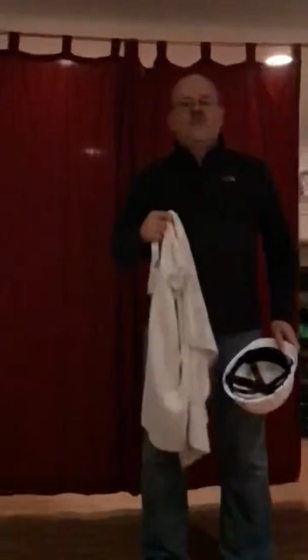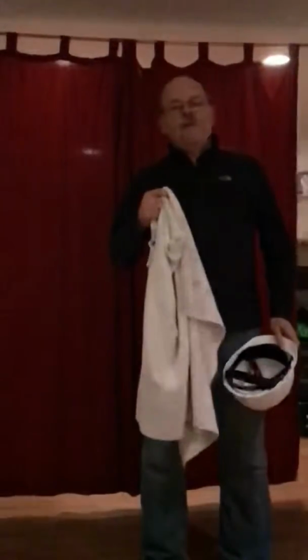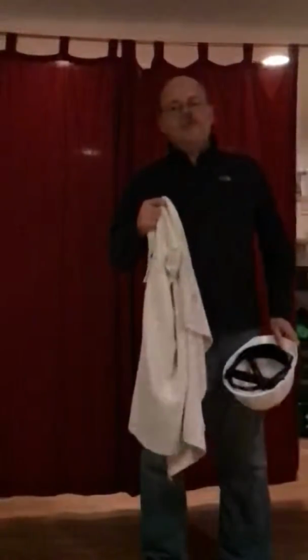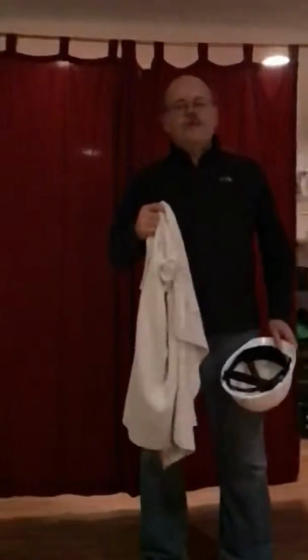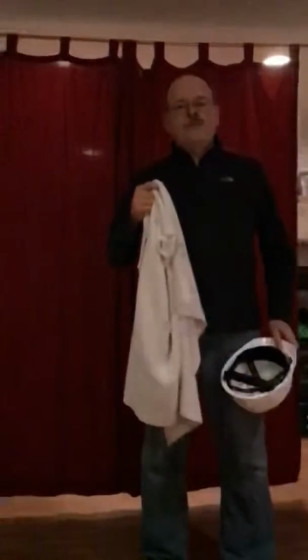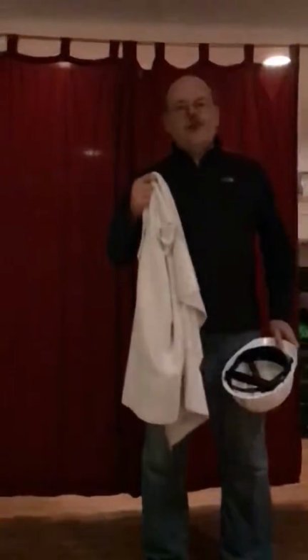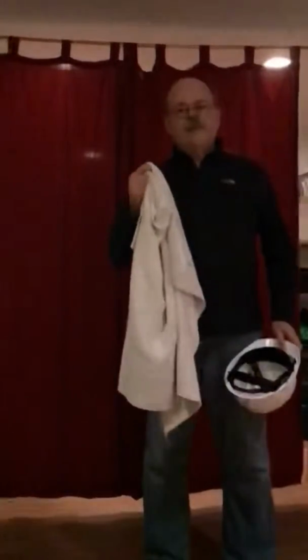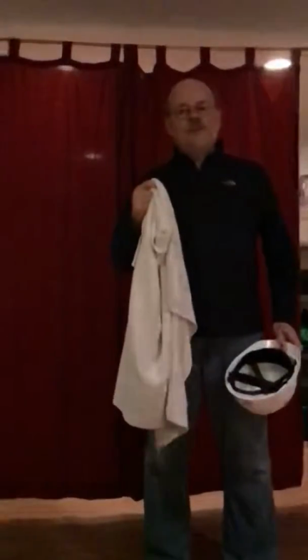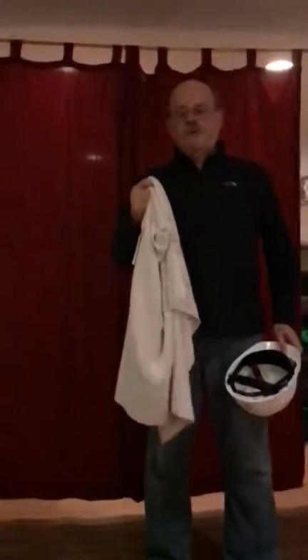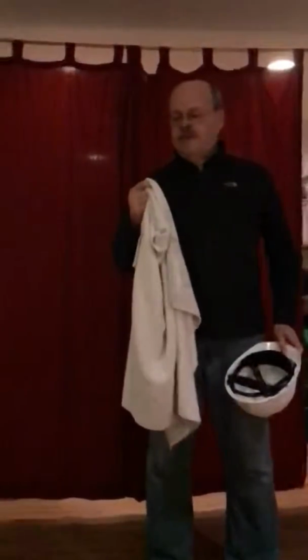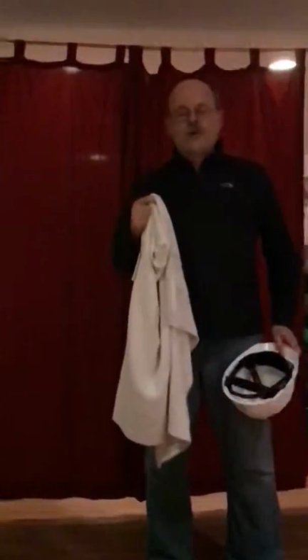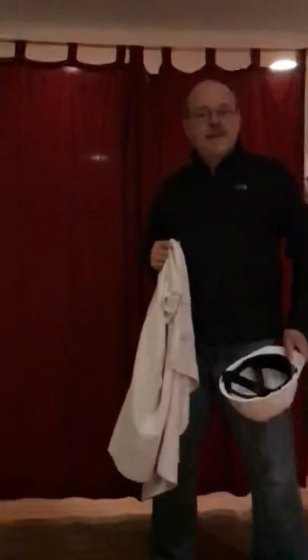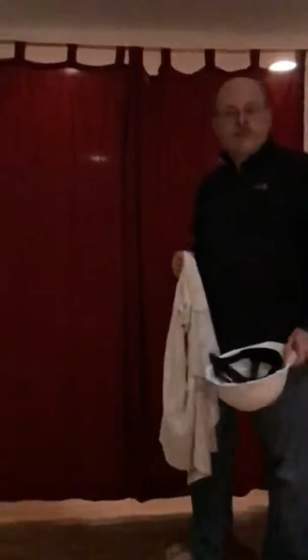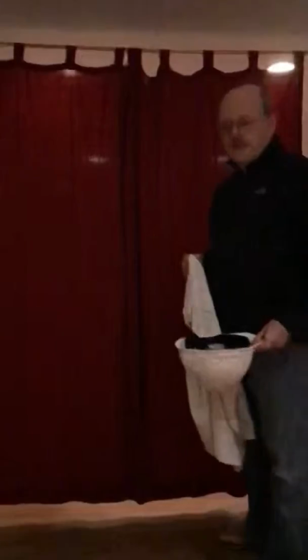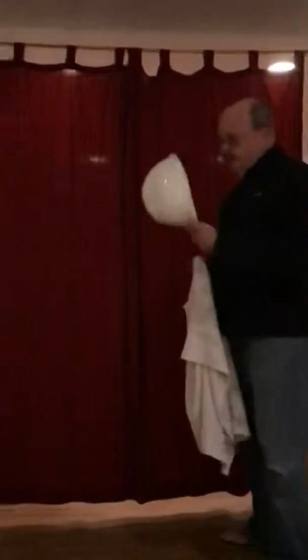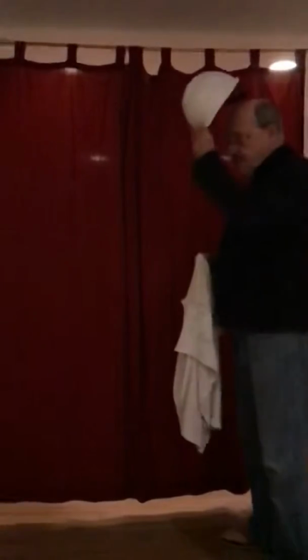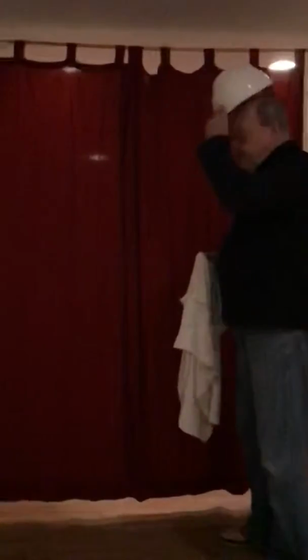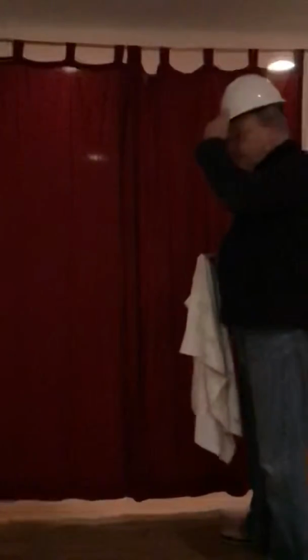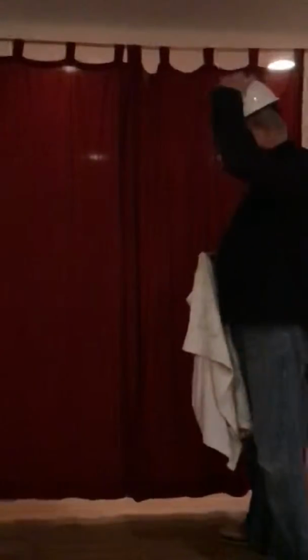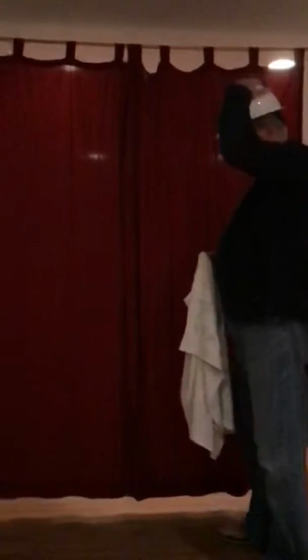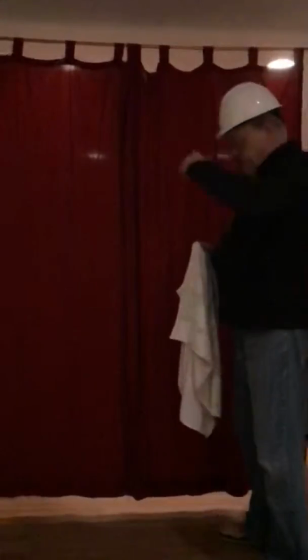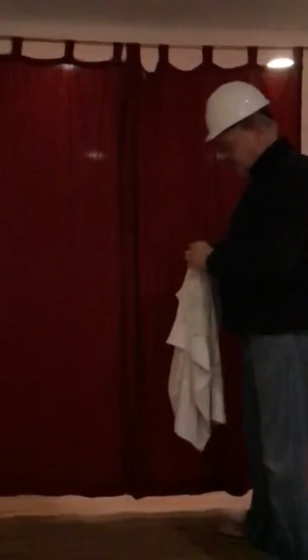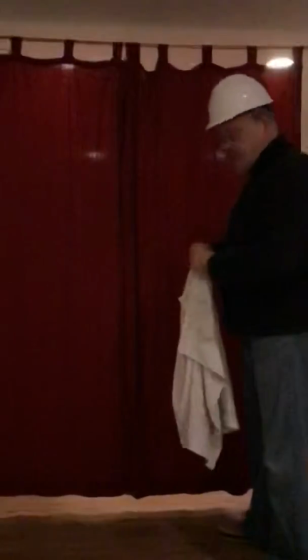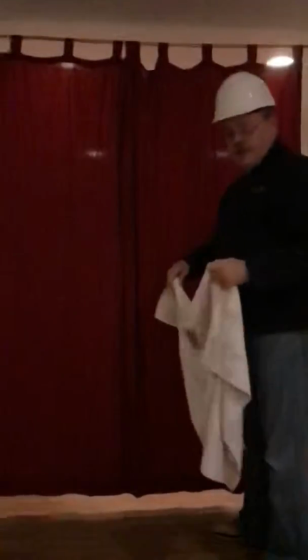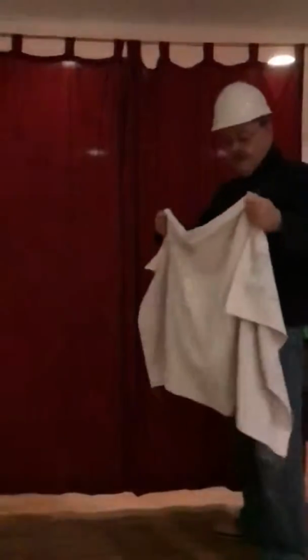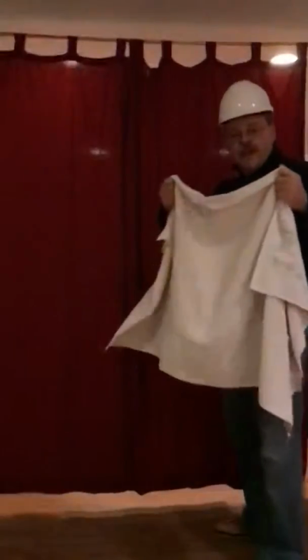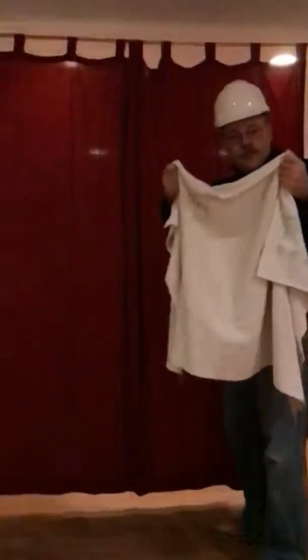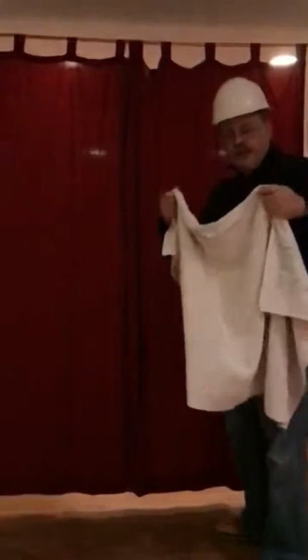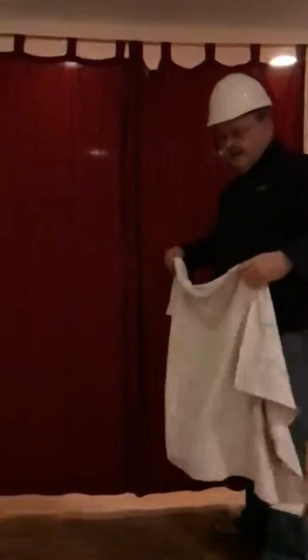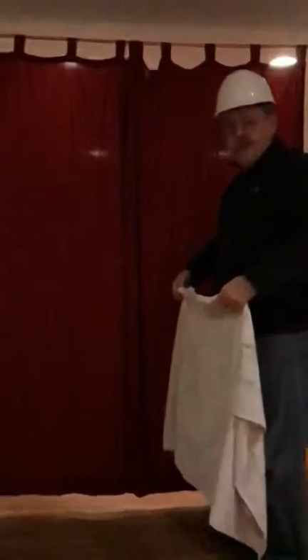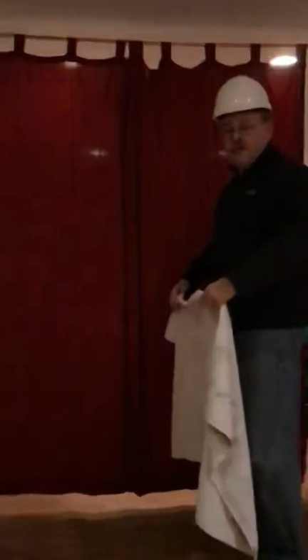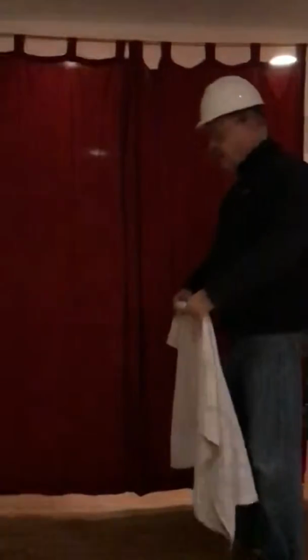Today I'm going to show you how to break the sound barrier with a towel. First, safety helmet. Second, a towel. Don't panic. And here we go.